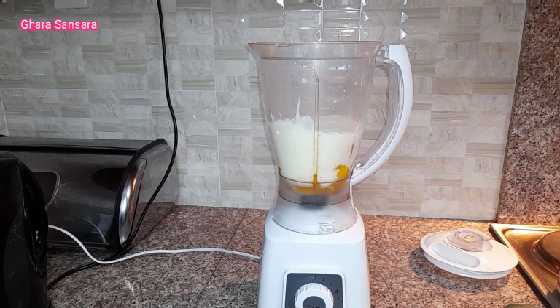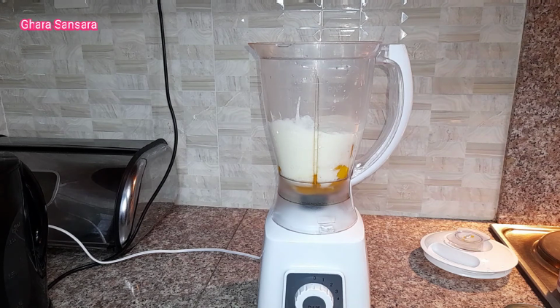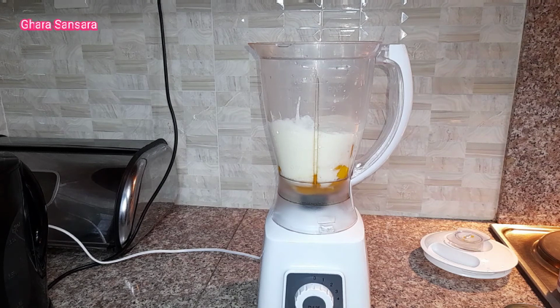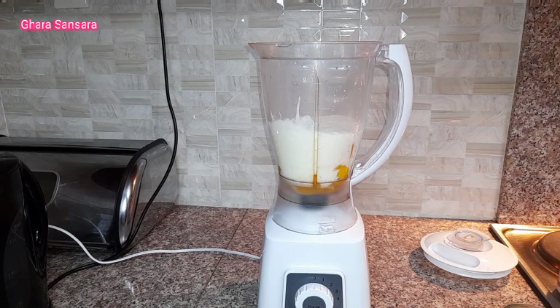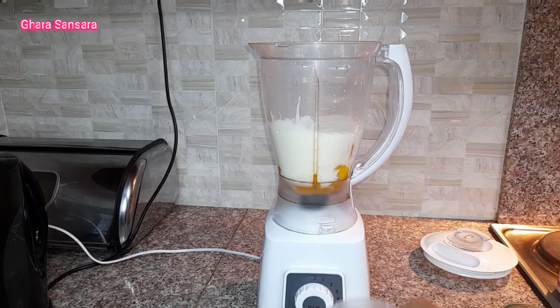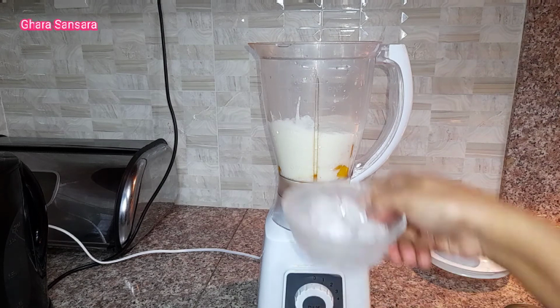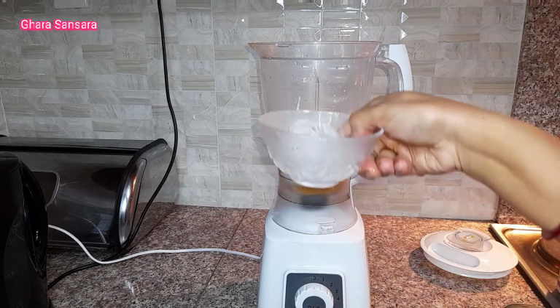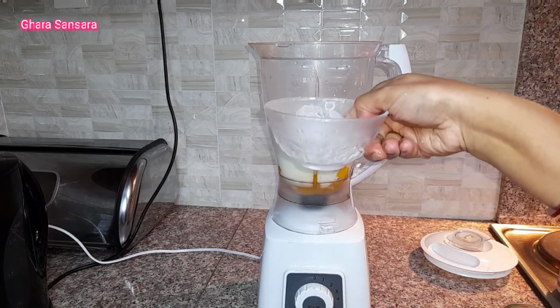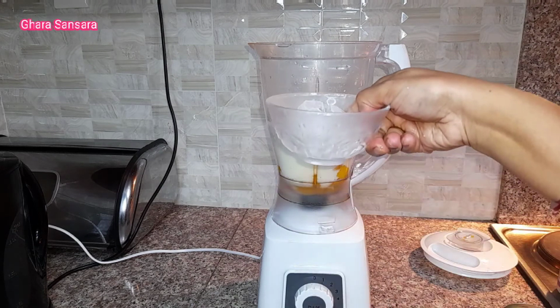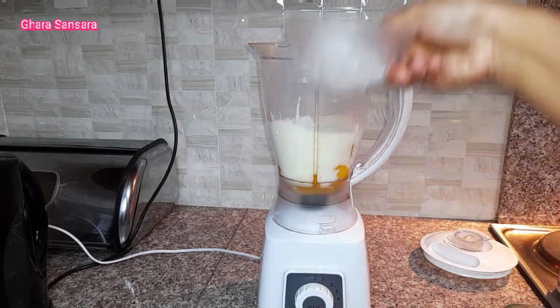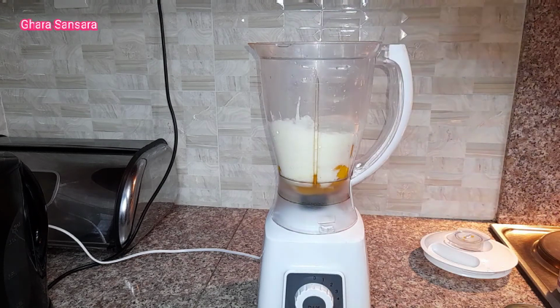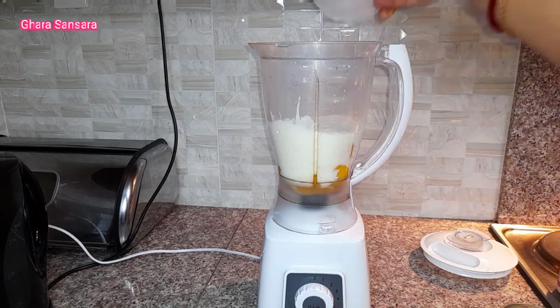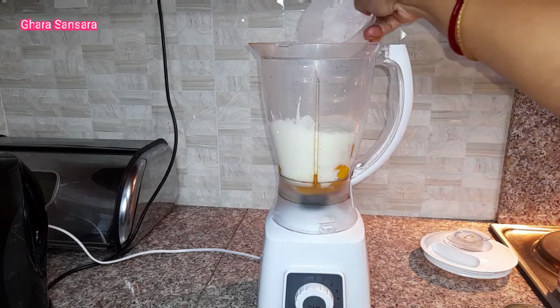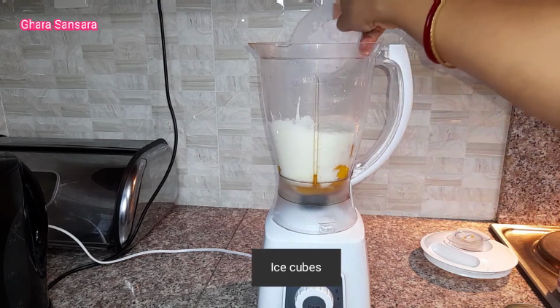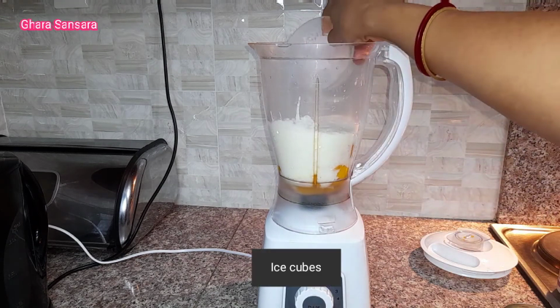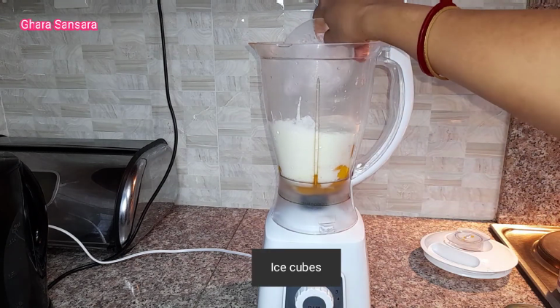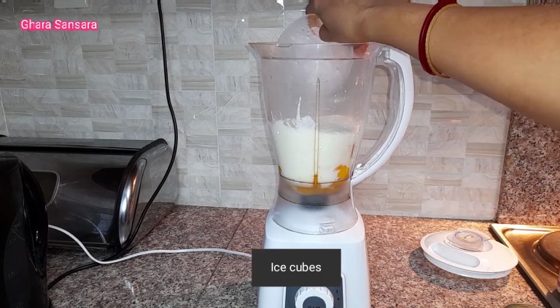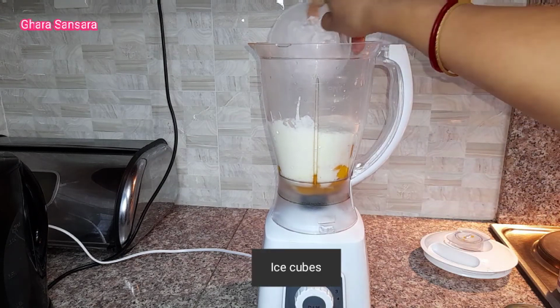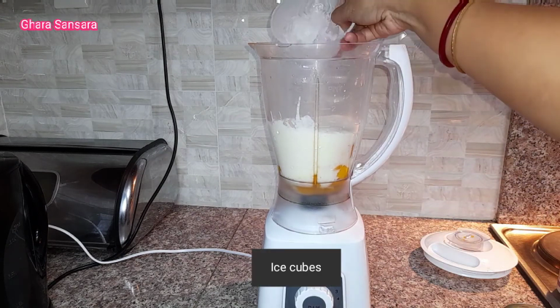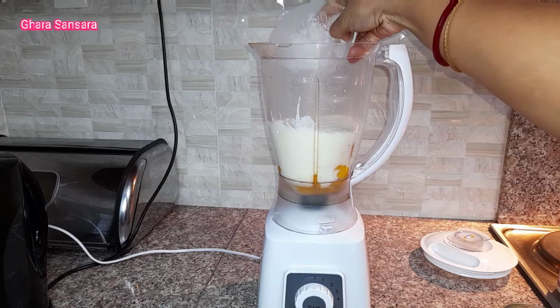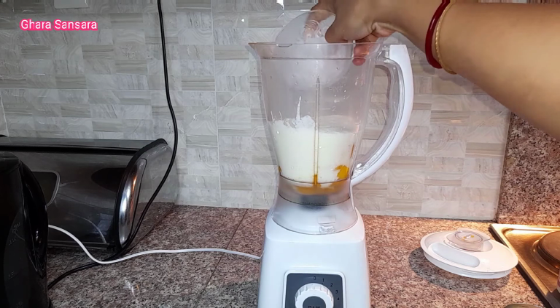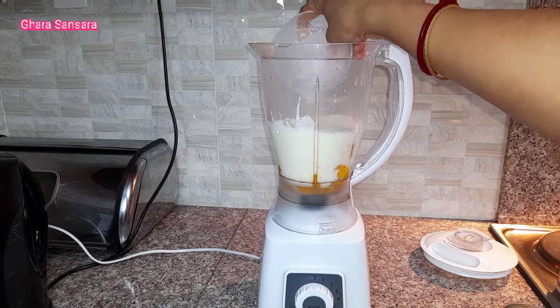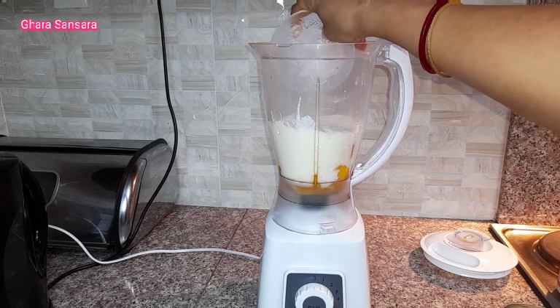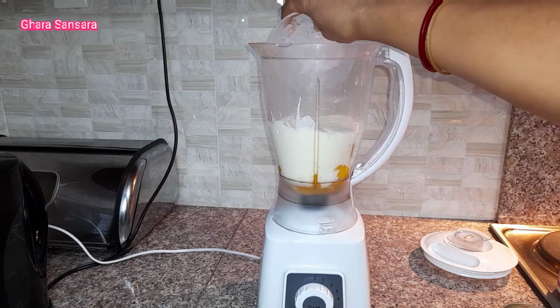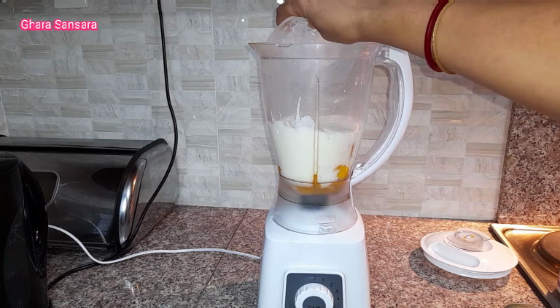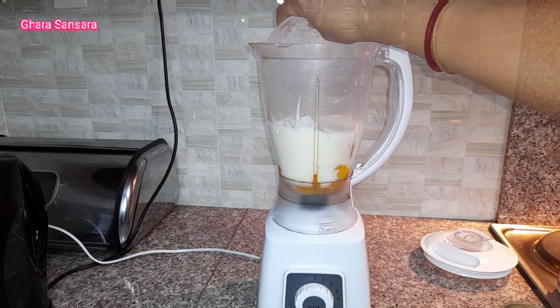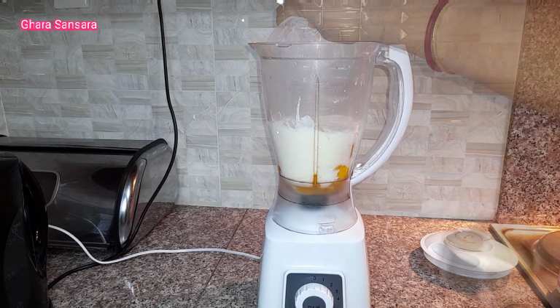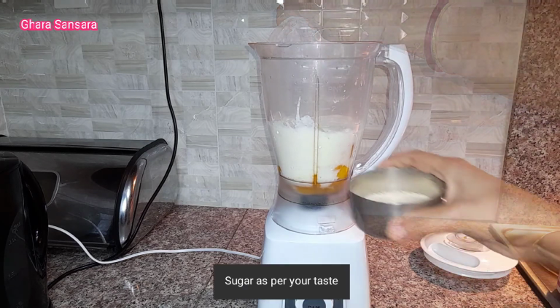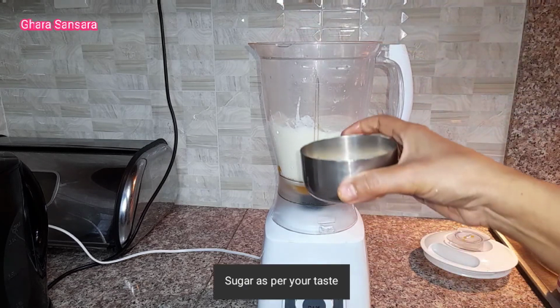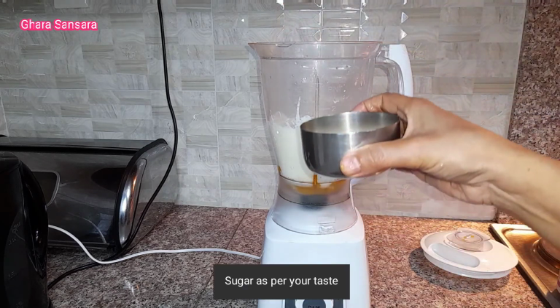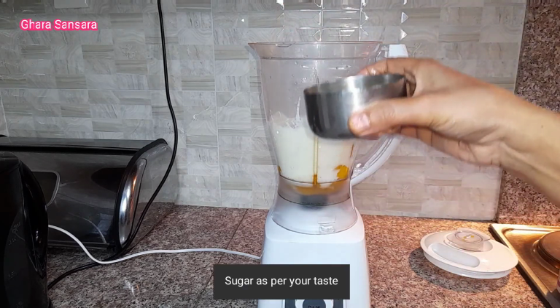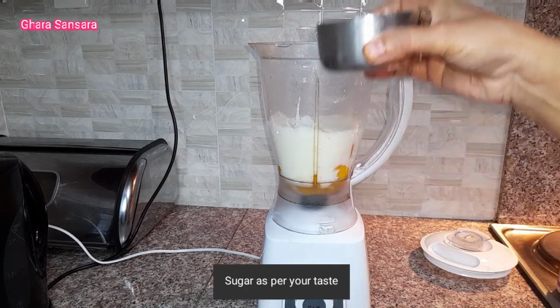I will add some ice cubes. I will add some olive oil. This will taste the sugar.